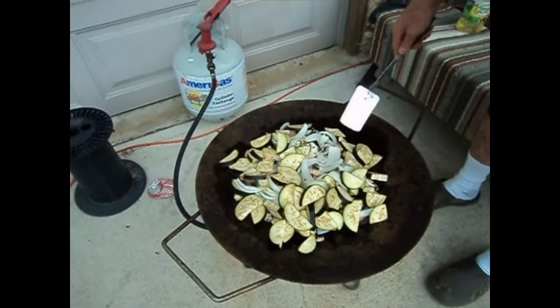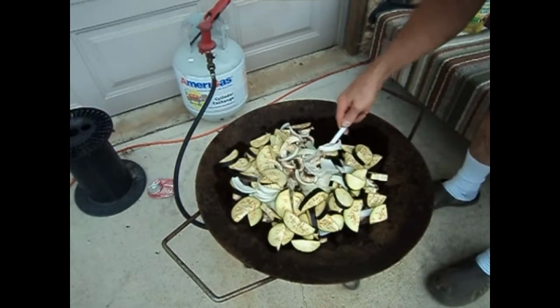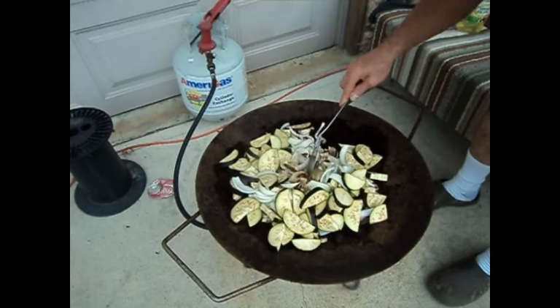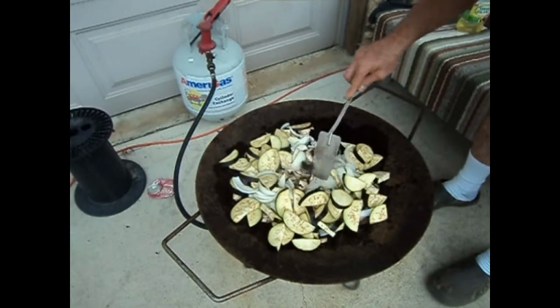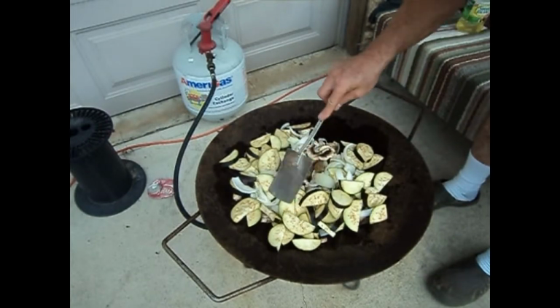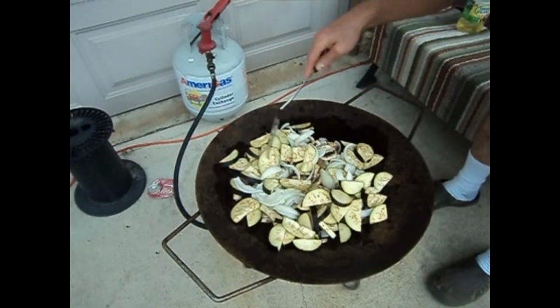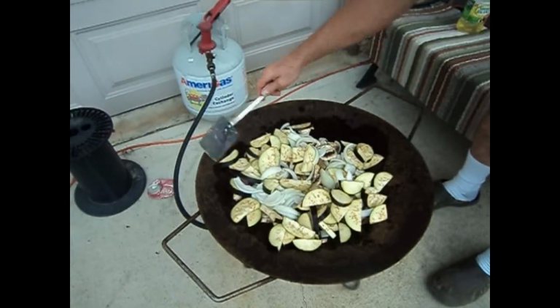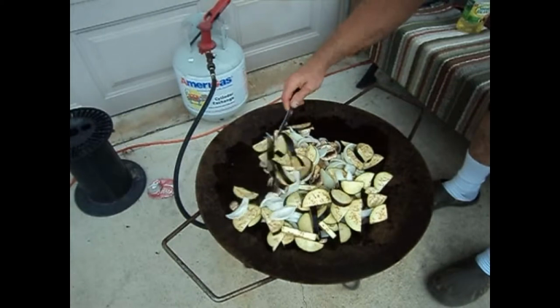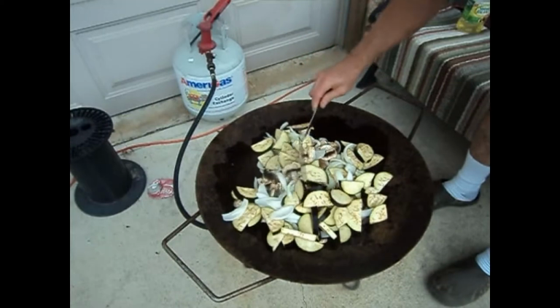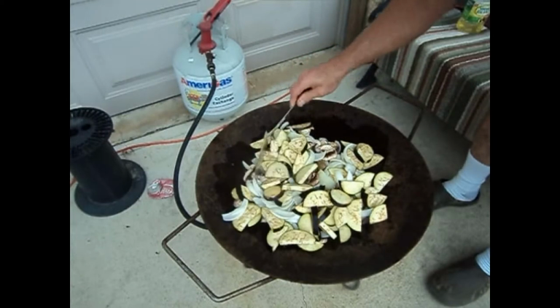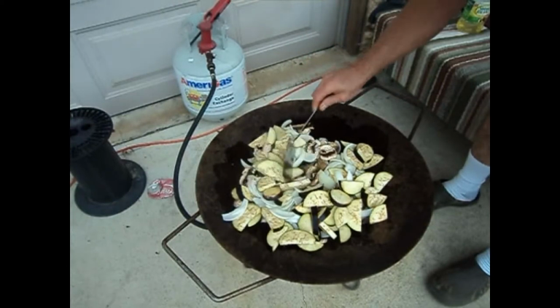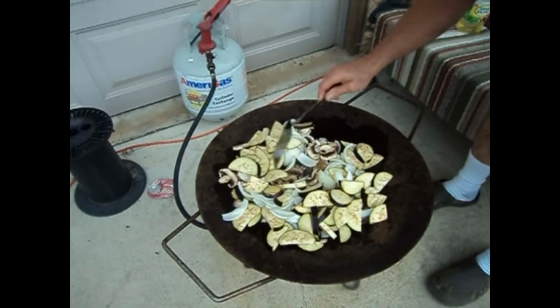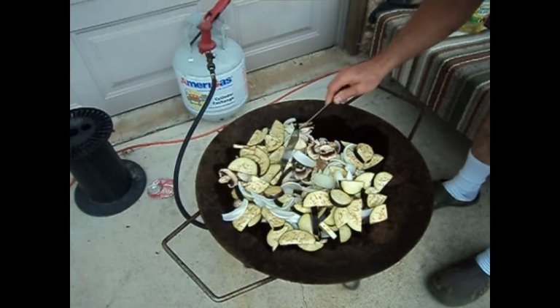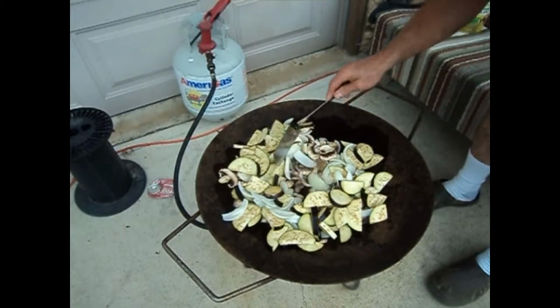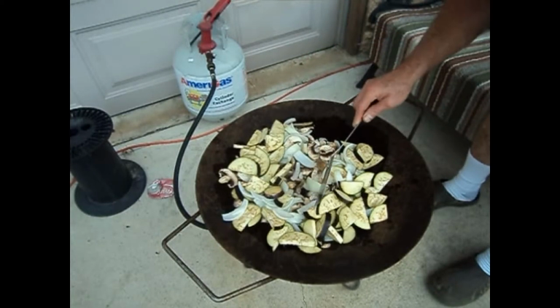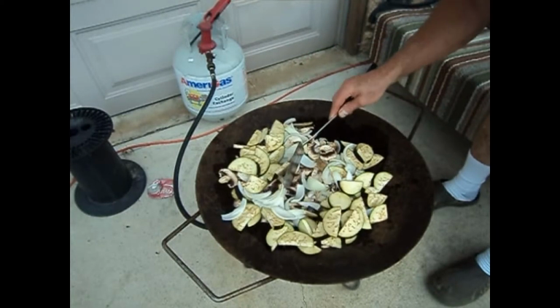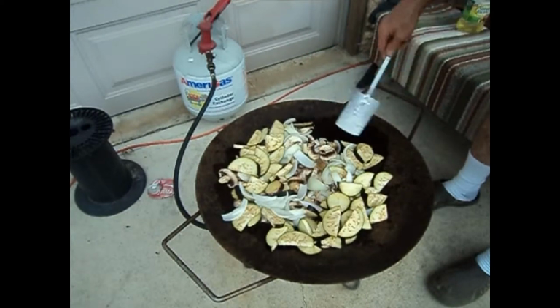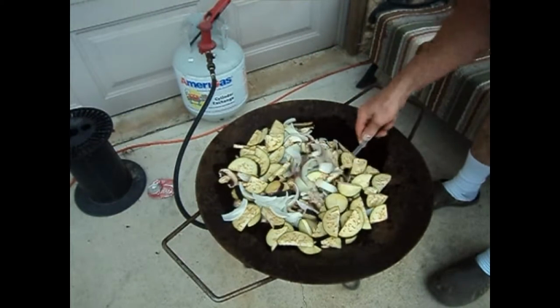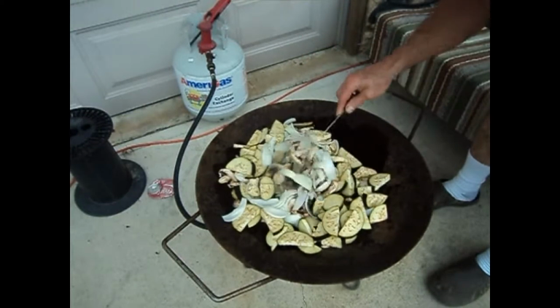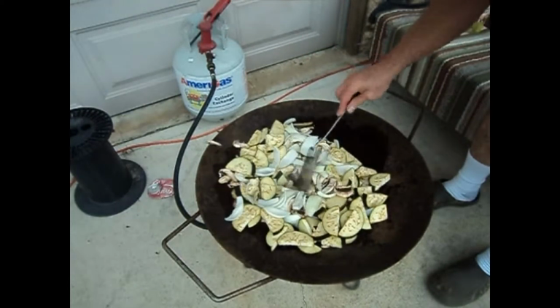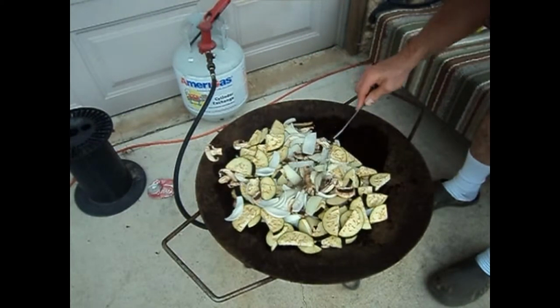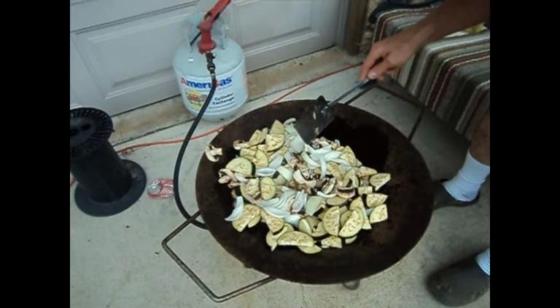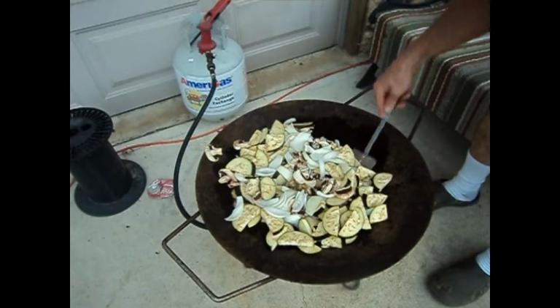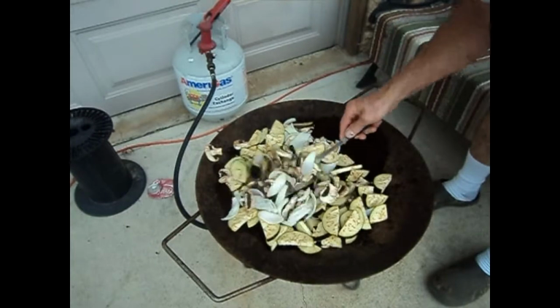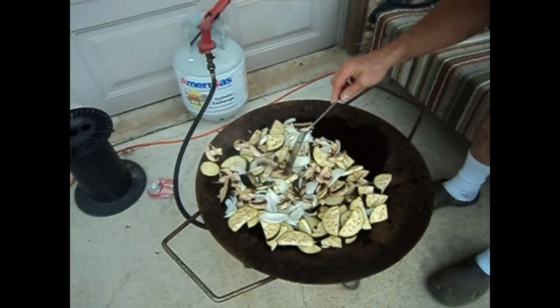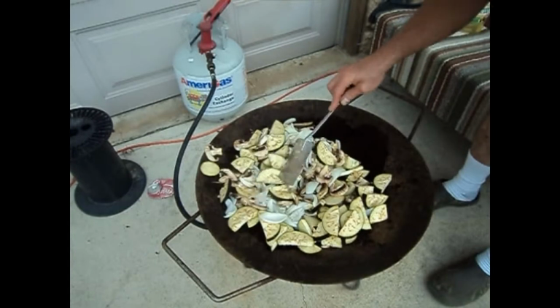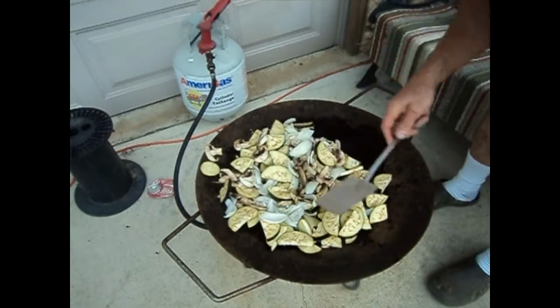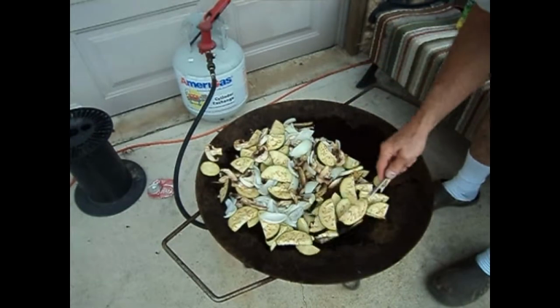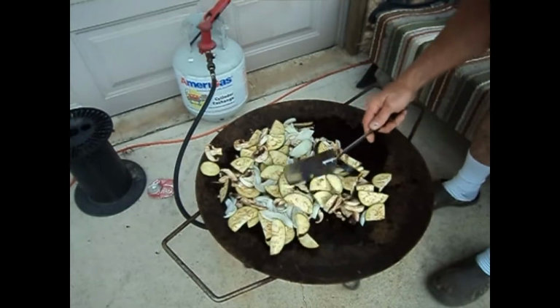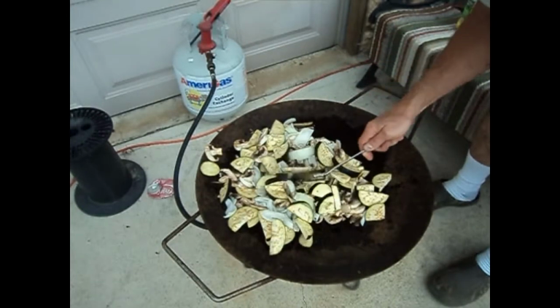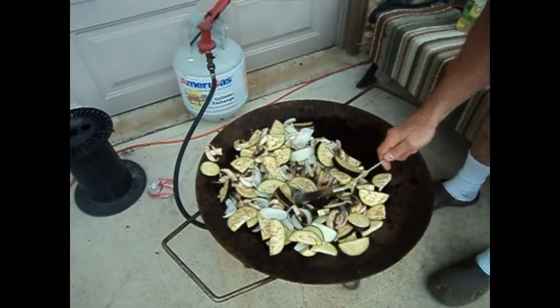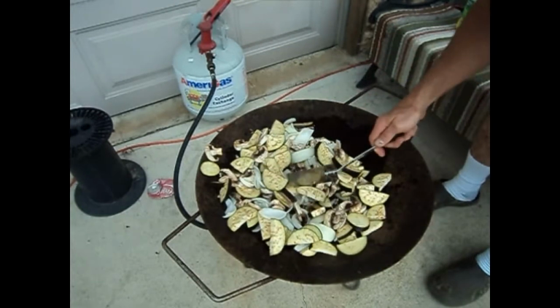I'm going to start cooking it up and I'll show it to you almost one time. Everything's one time. And I'll show it to you when I get done.